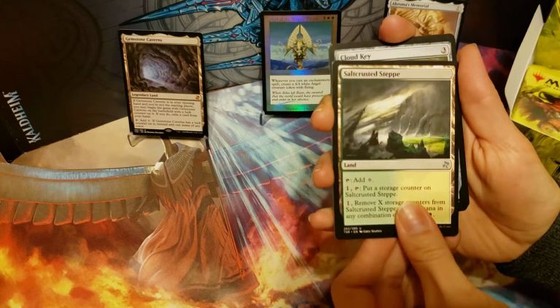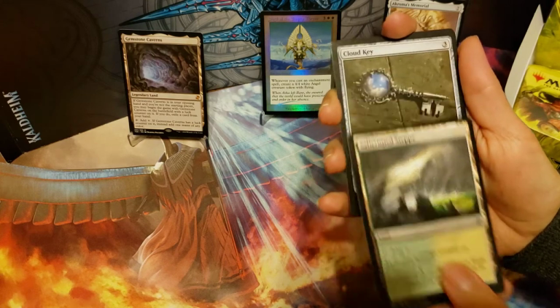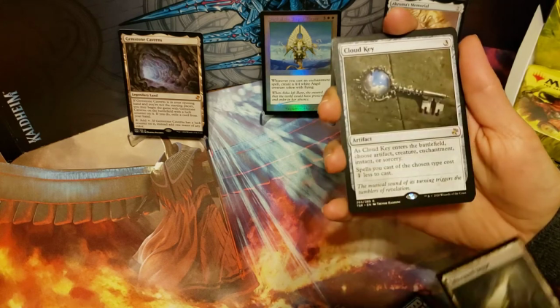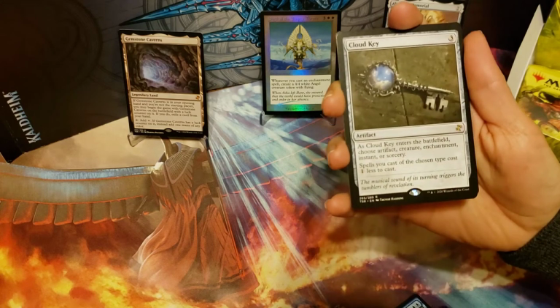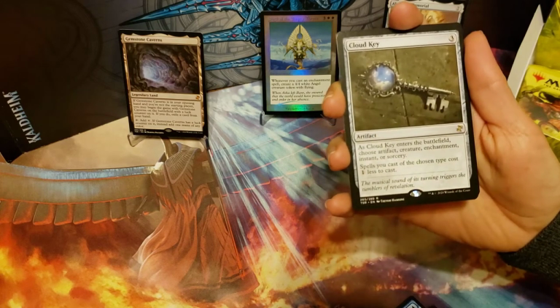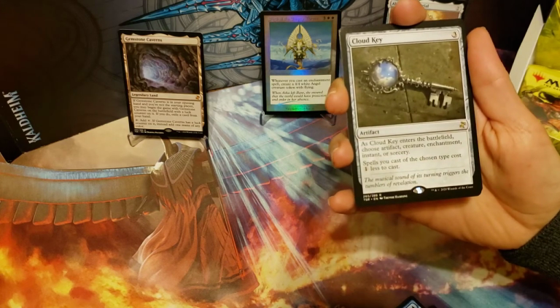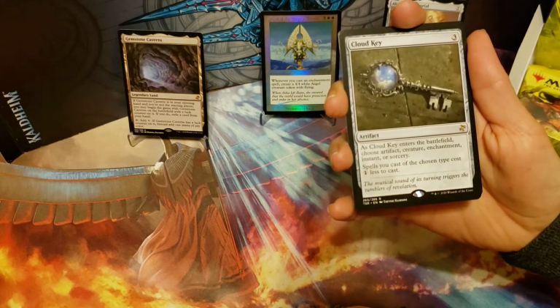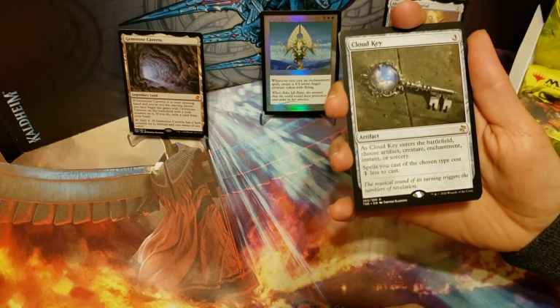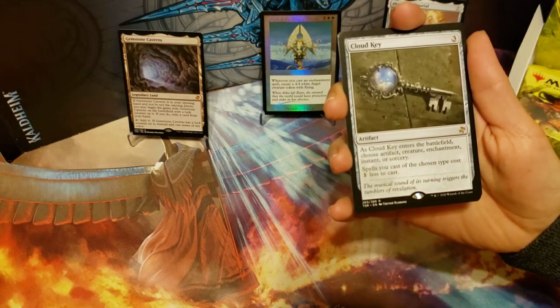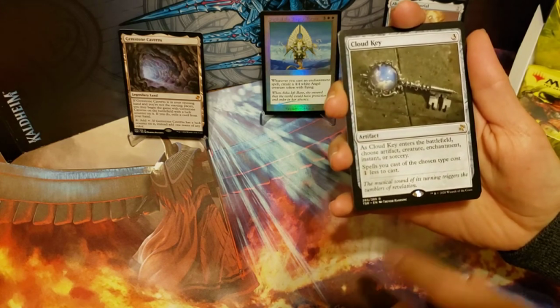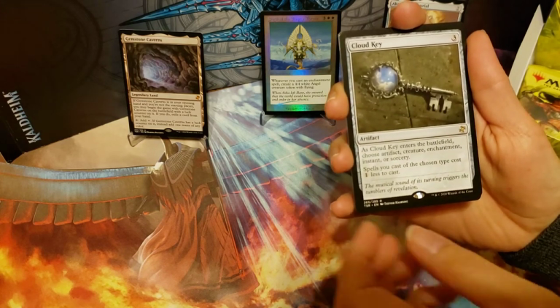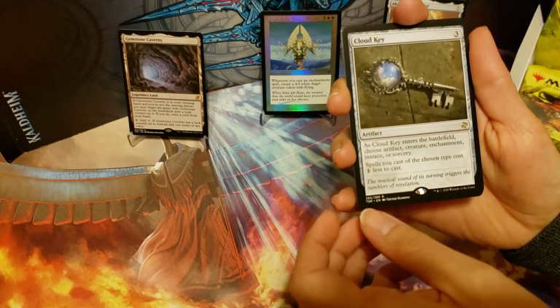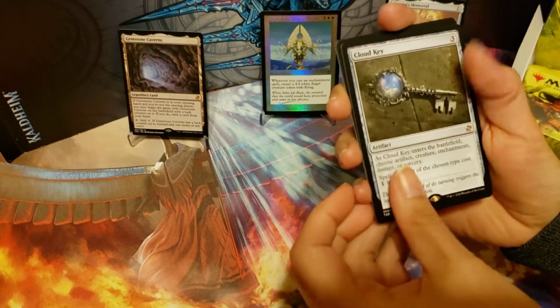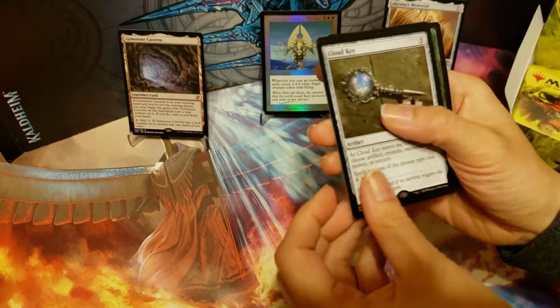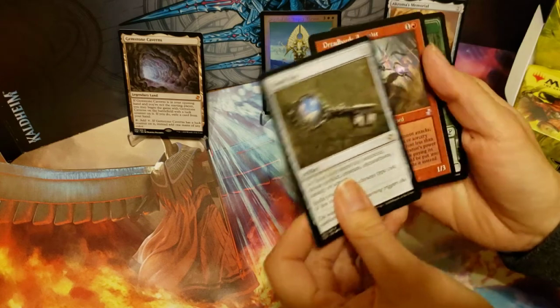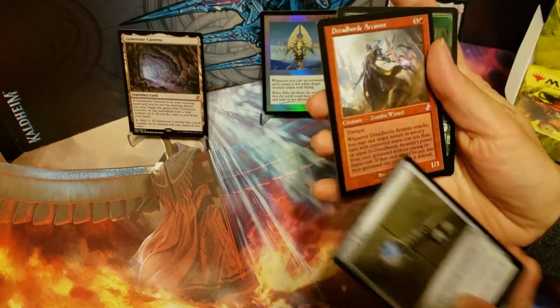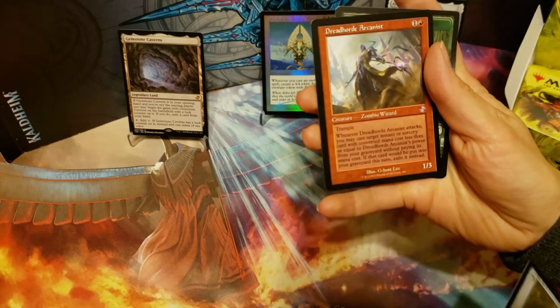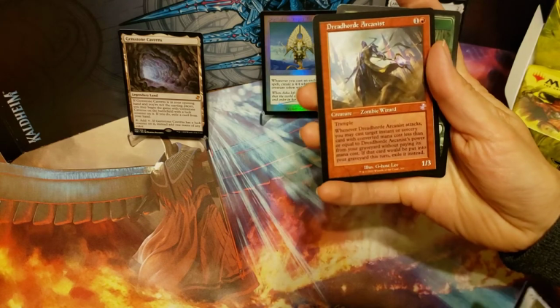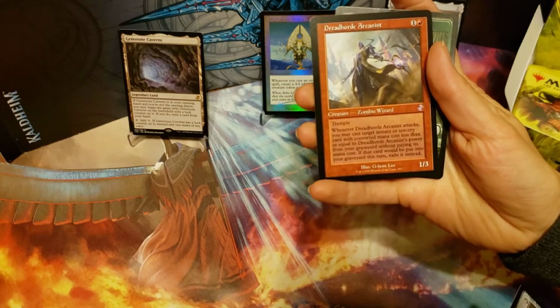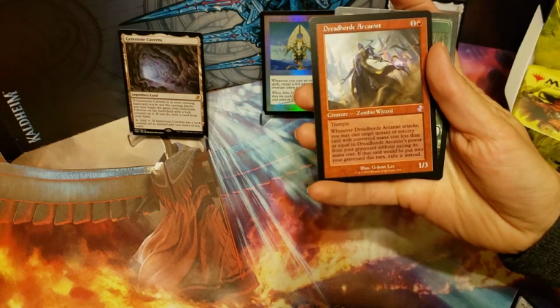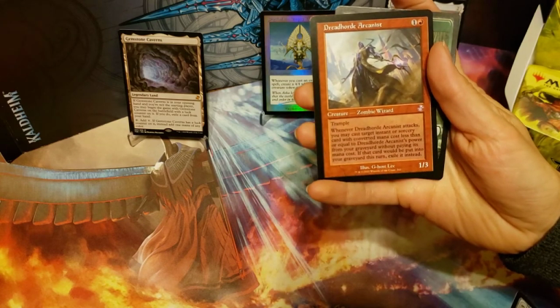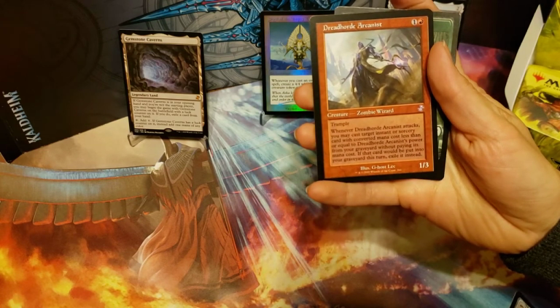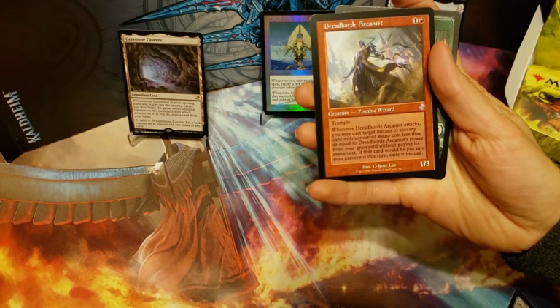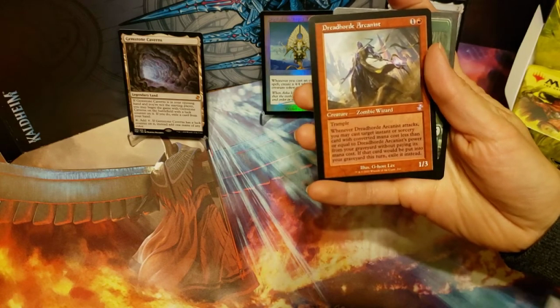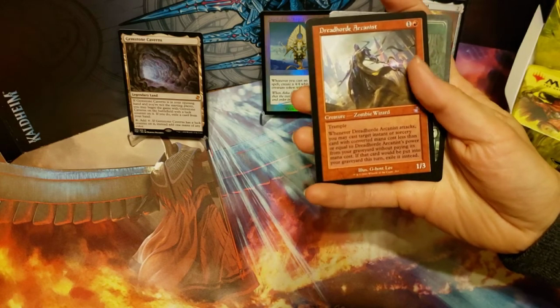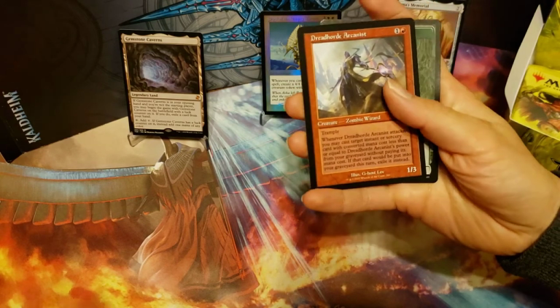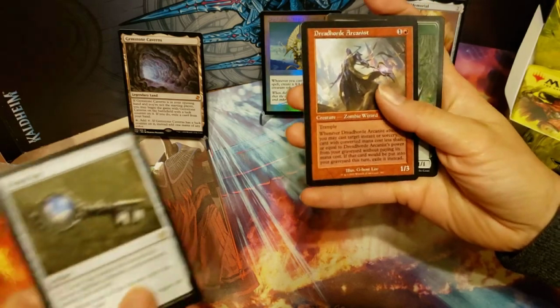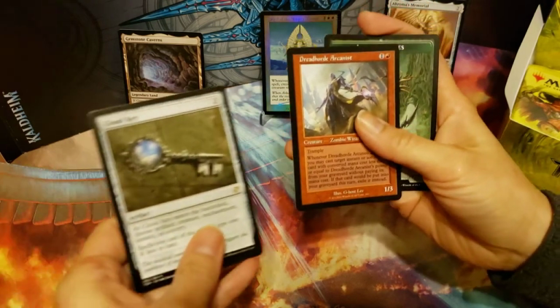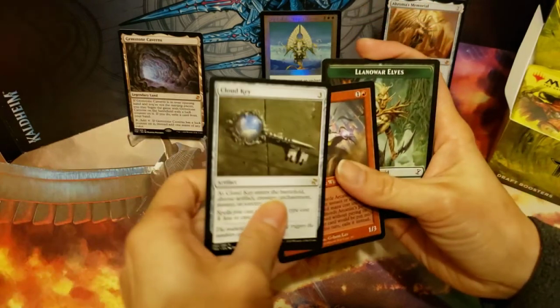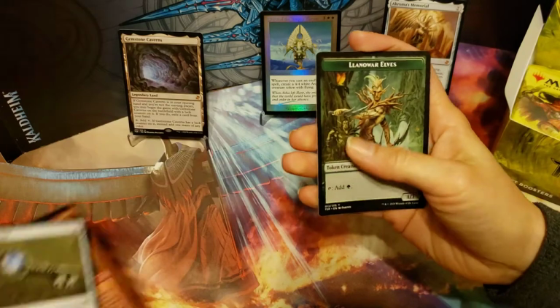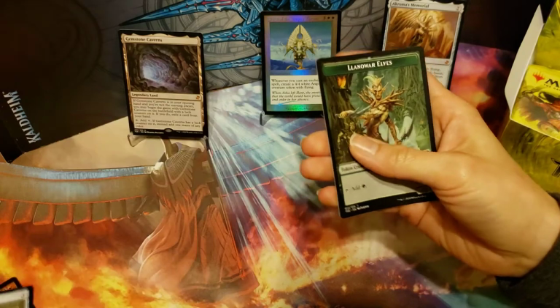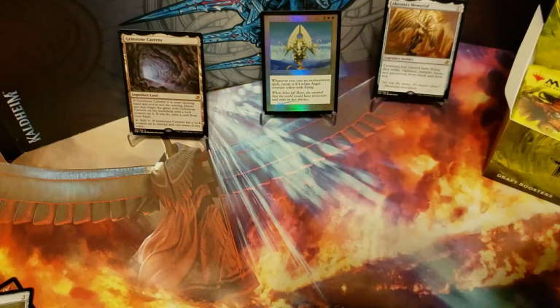Salt Crusted Step and a Cloud Key — Cloud Key's a good rare. And the Dreadhorde Arcanist as our time-shifted card — that's a cool one.